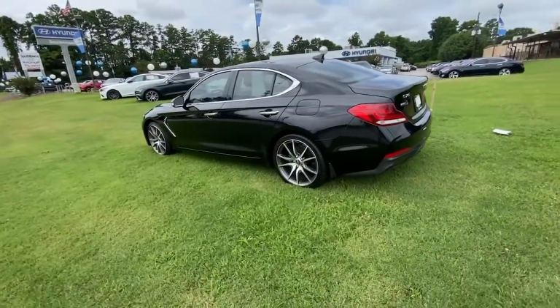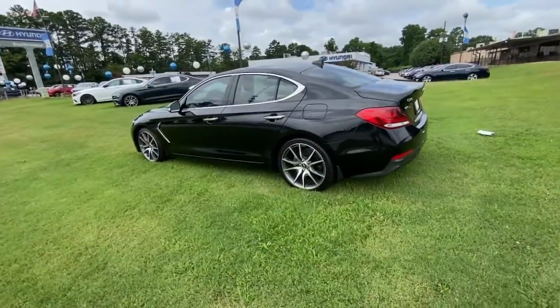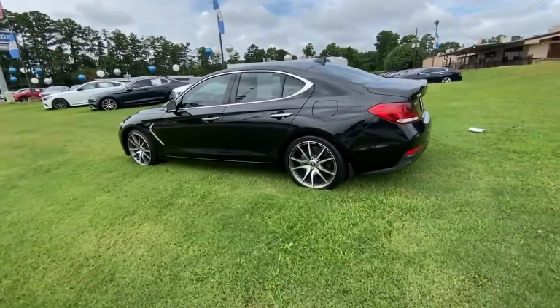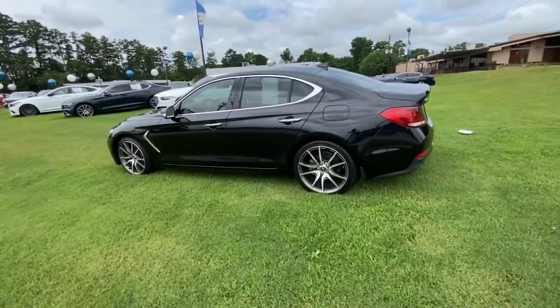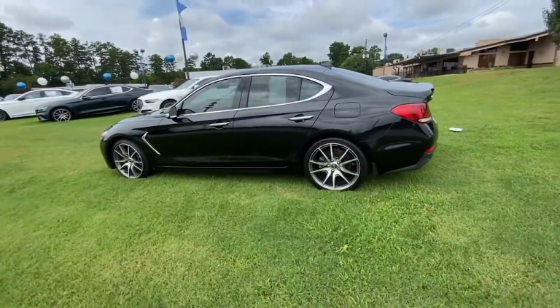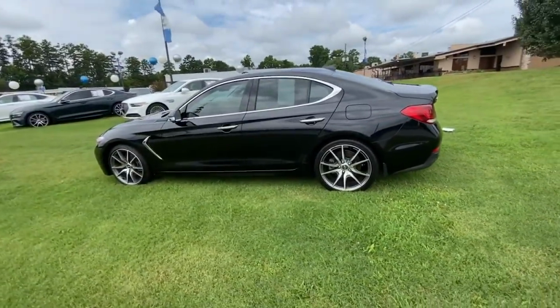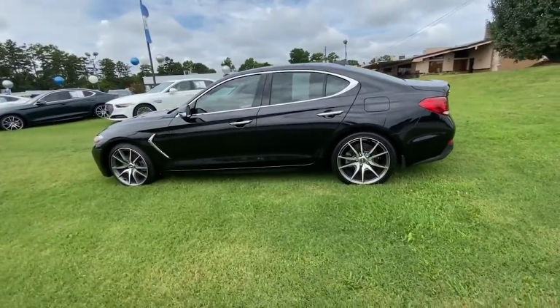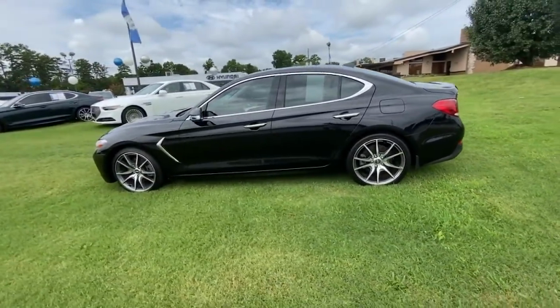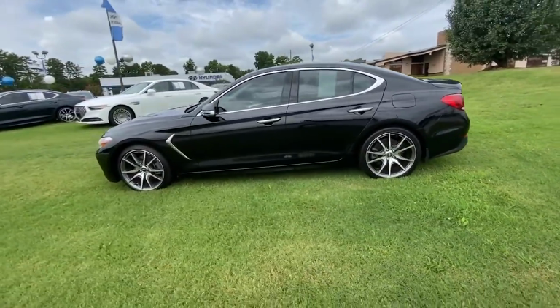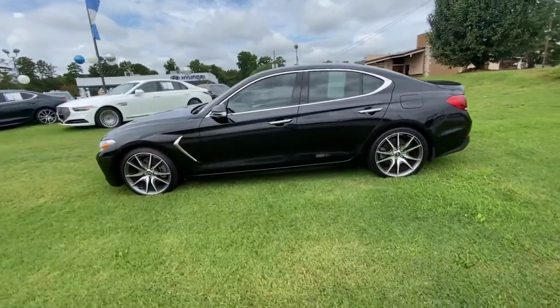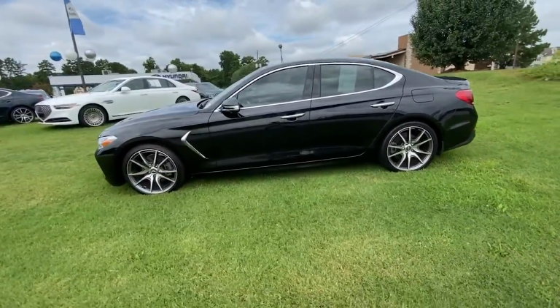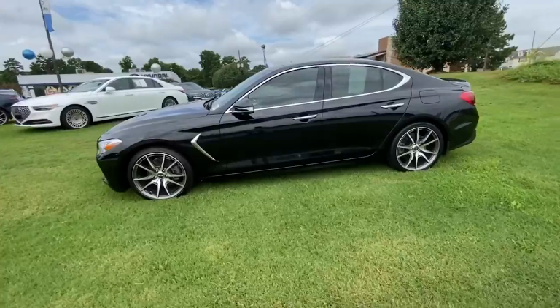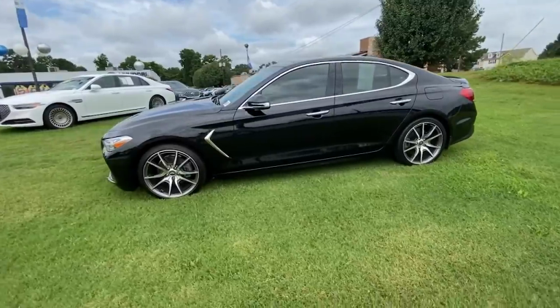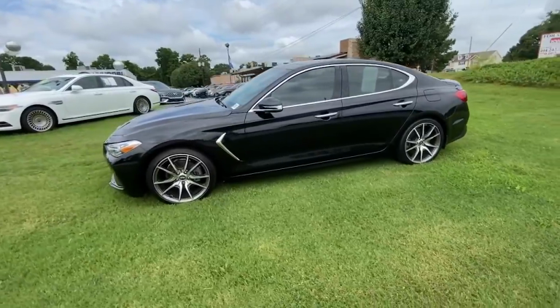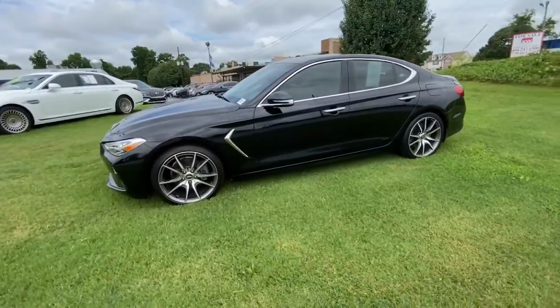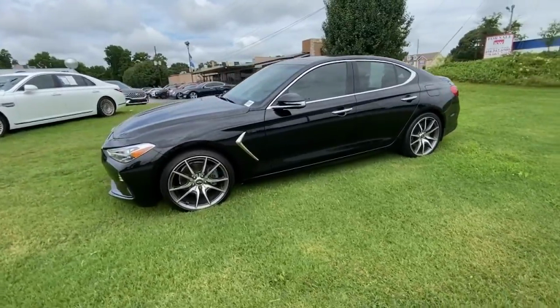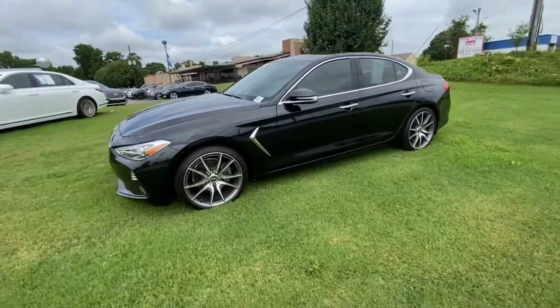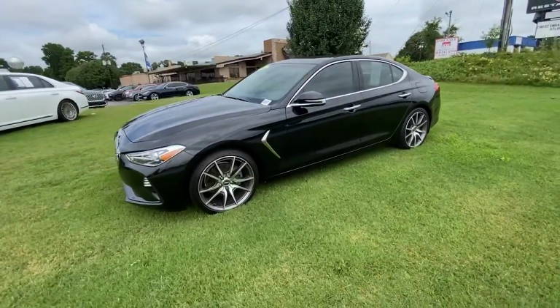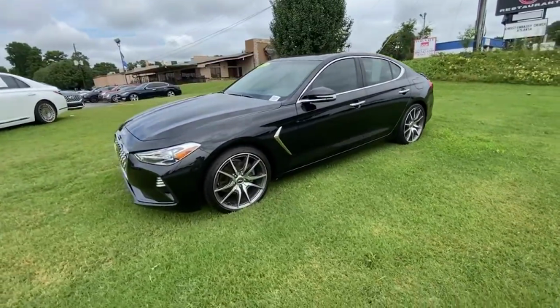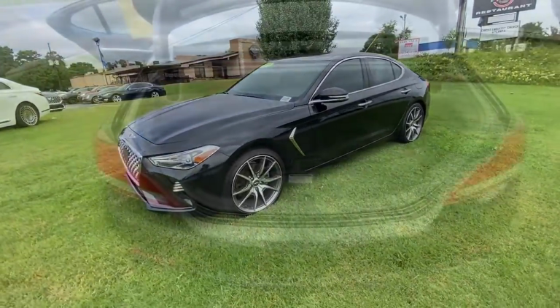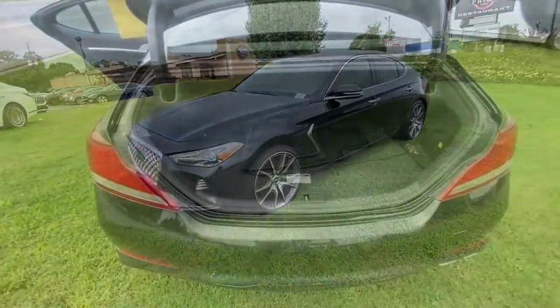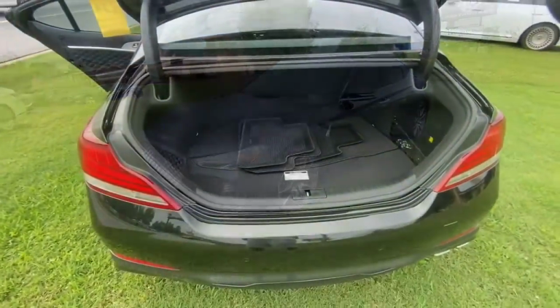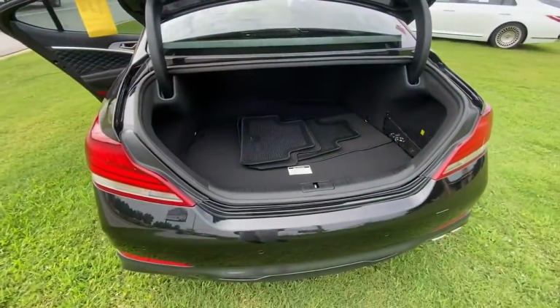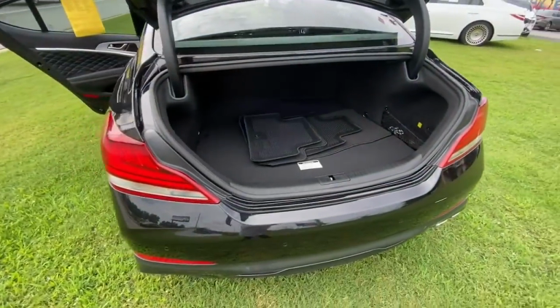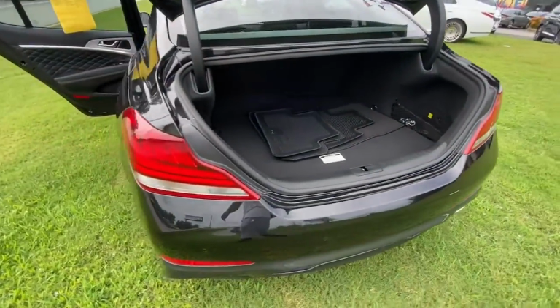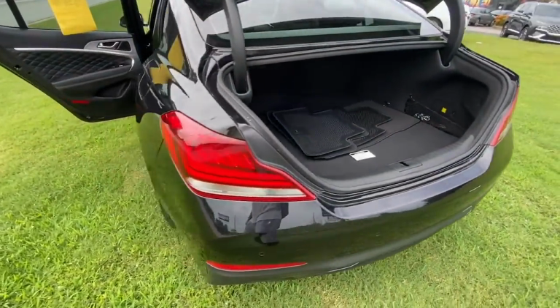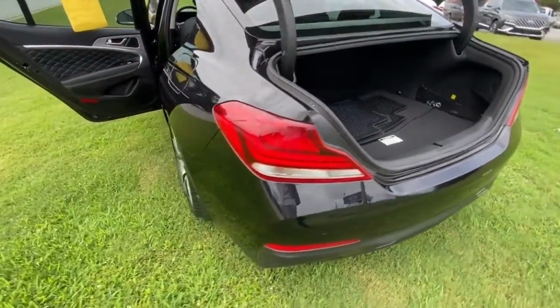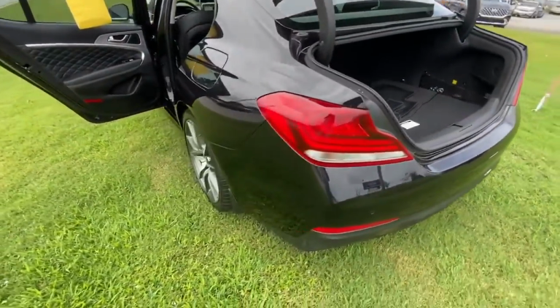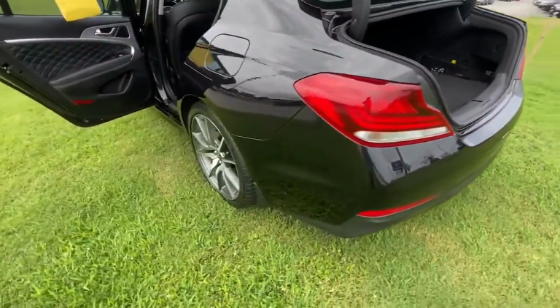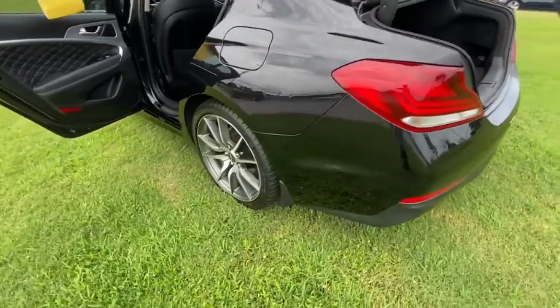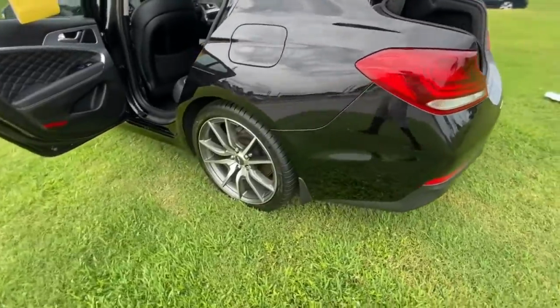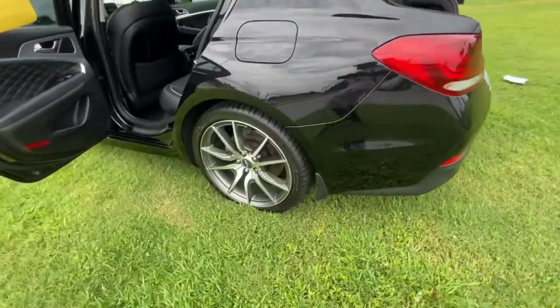Its wide, low stance, exquisite driver-centered cockpit, and high-end design and materials speak of its desire to meet any challenge in premium style.